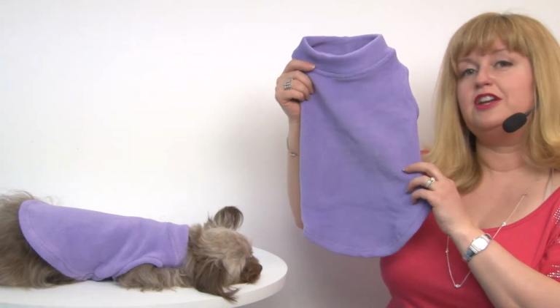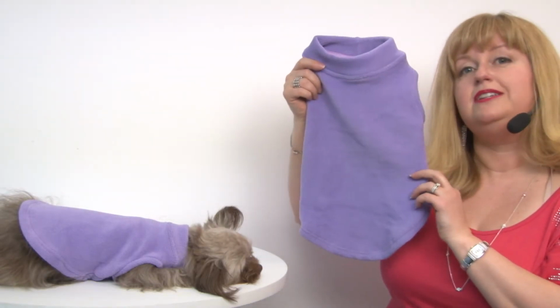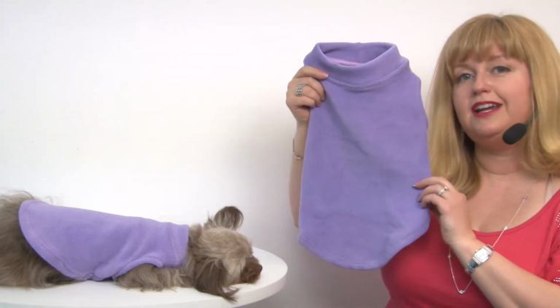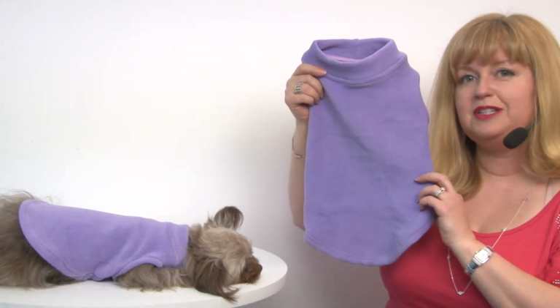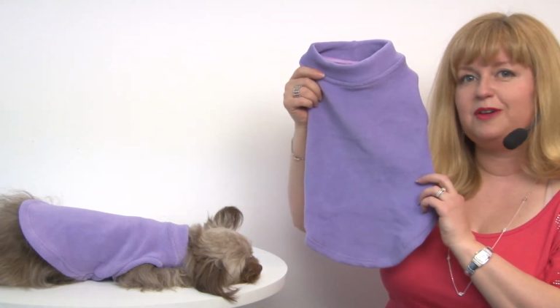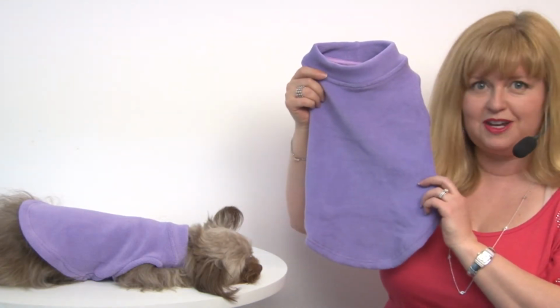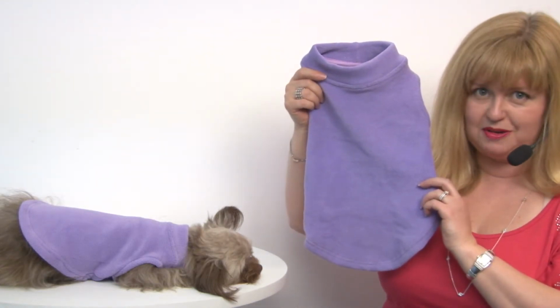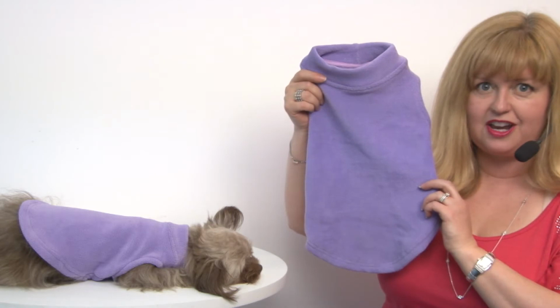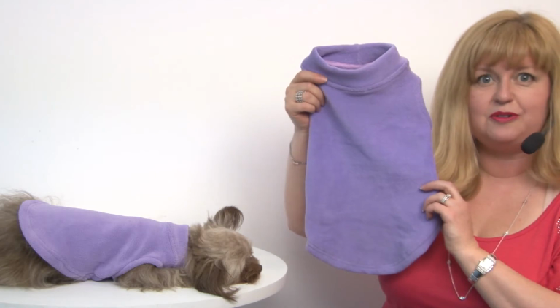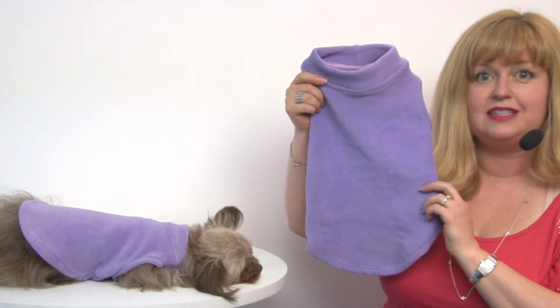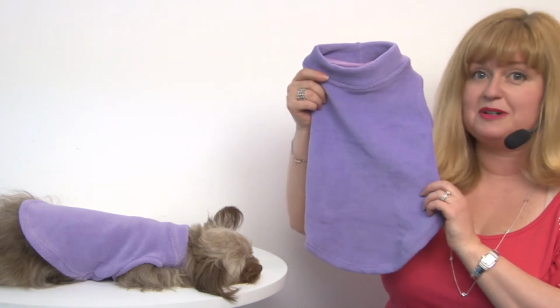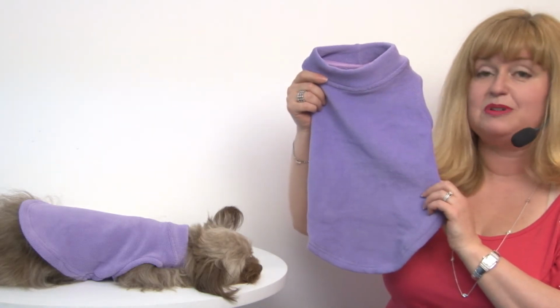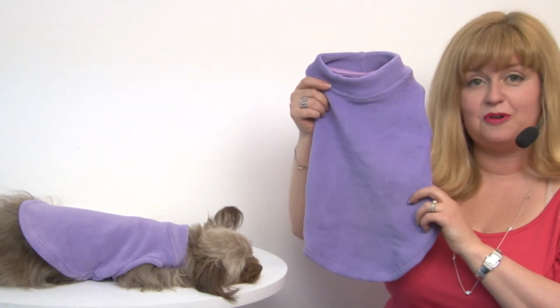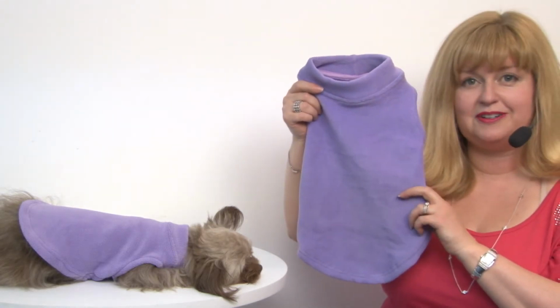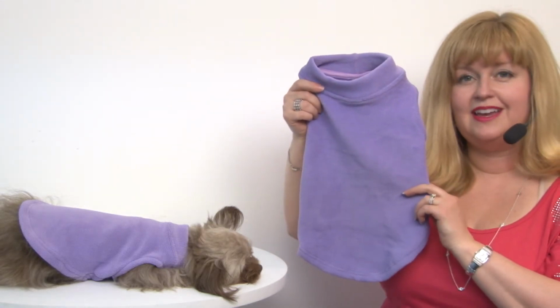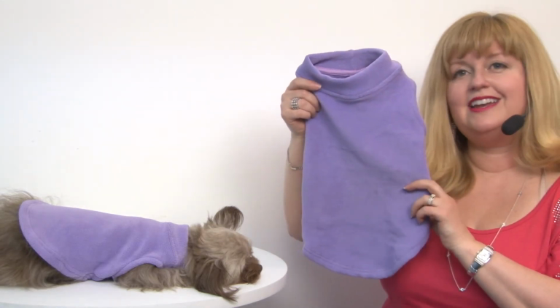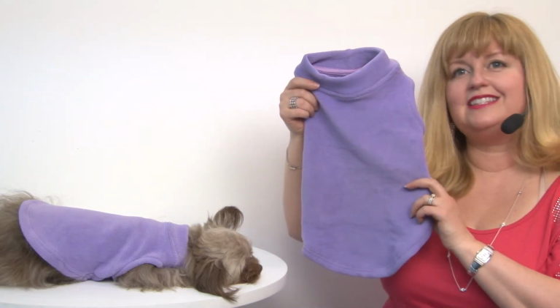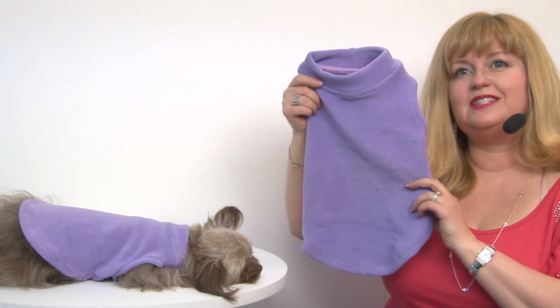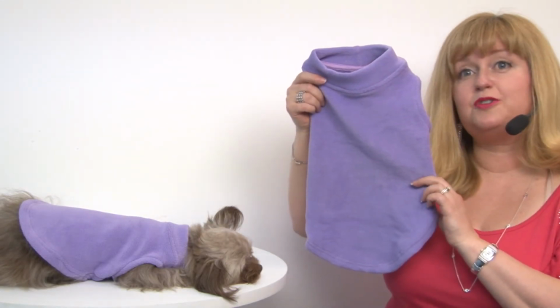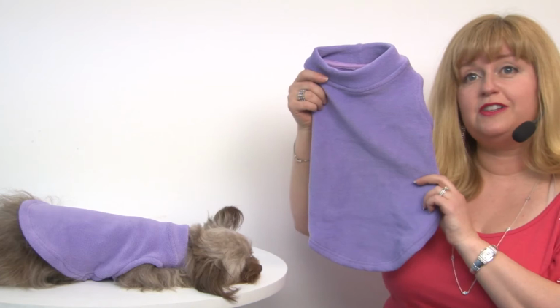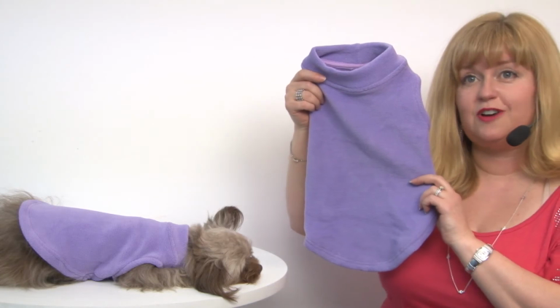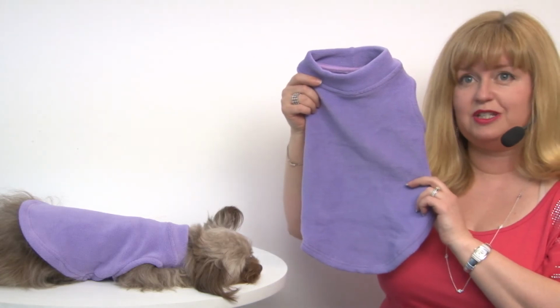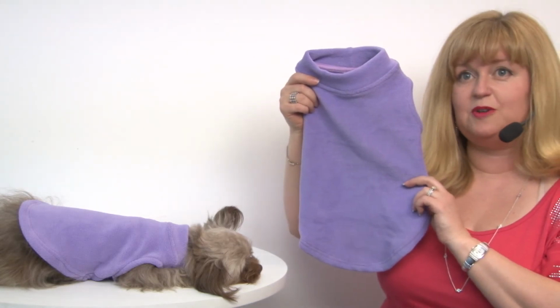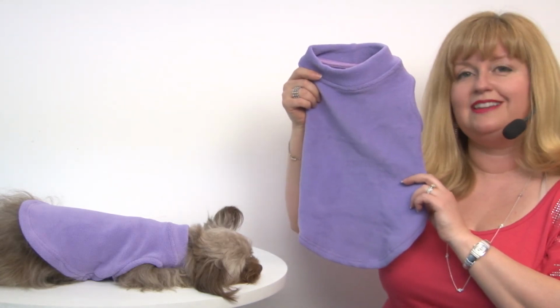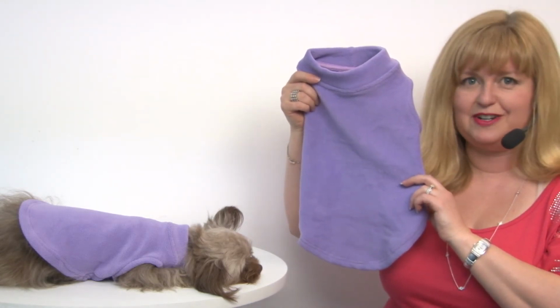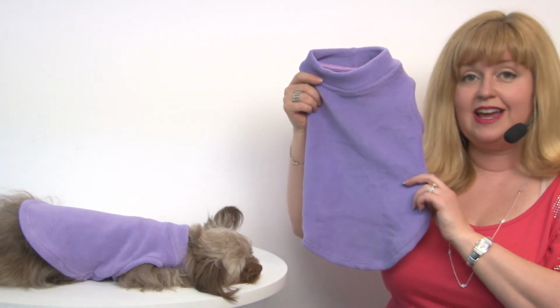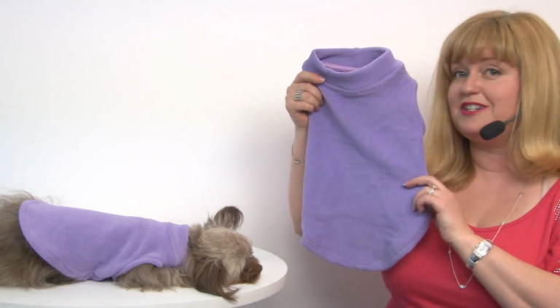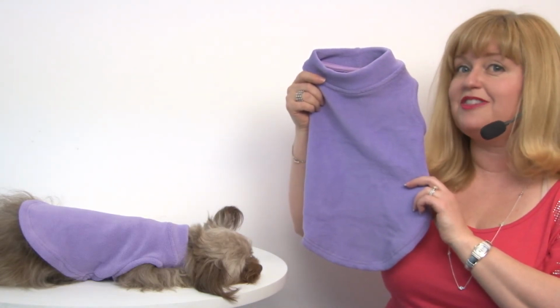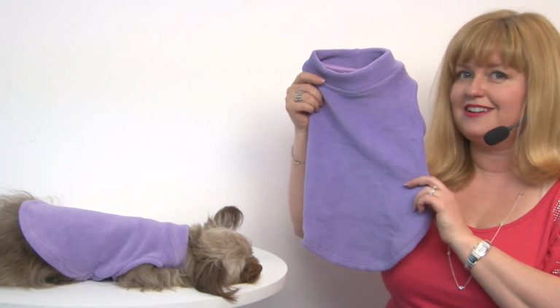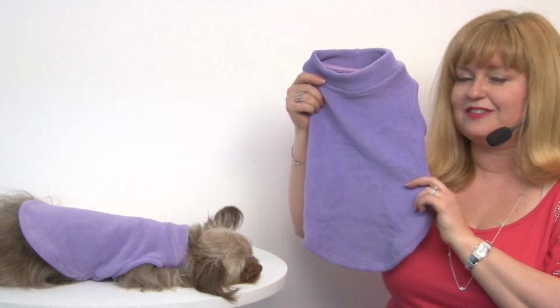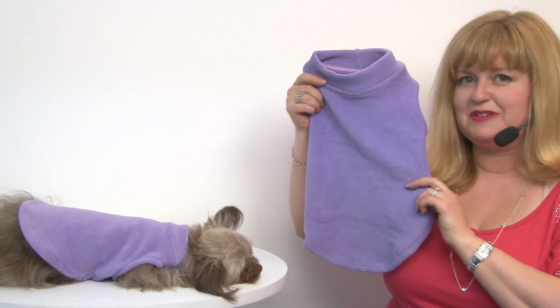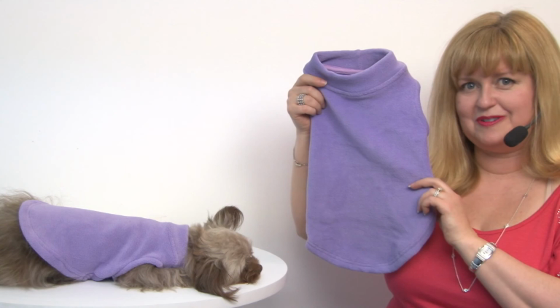Gooby does tend to run small, so make sure you double check those measurements when you're ordering. Again, this is our Stretch Fleece Dog Vest by Gooby in Lavender, and you'll want to check out the other colors available too. Thank you for joining us today!